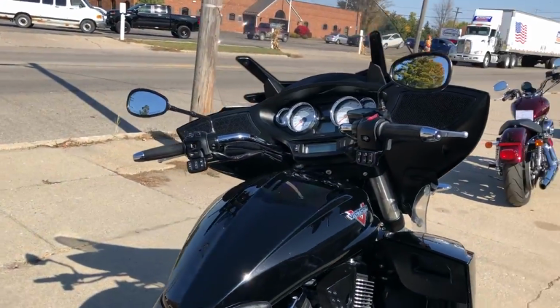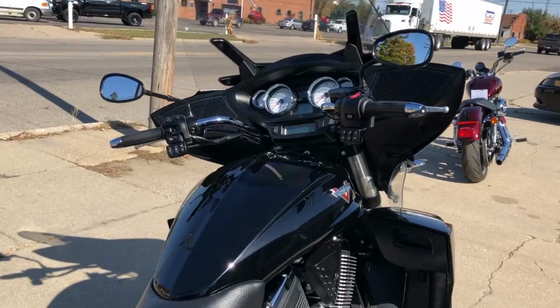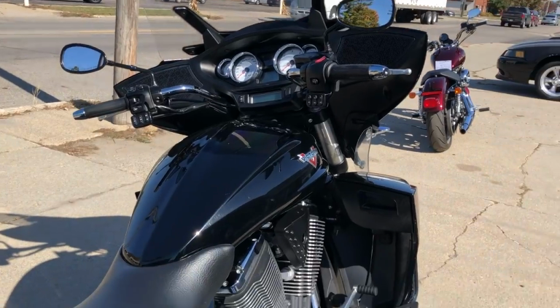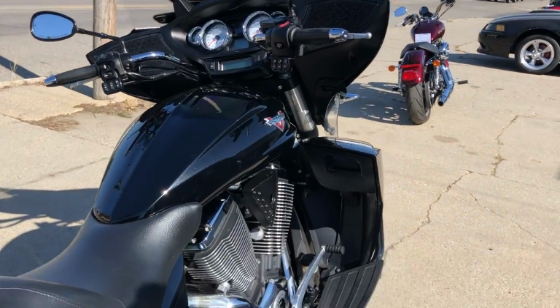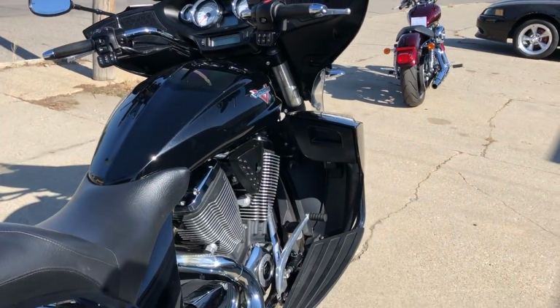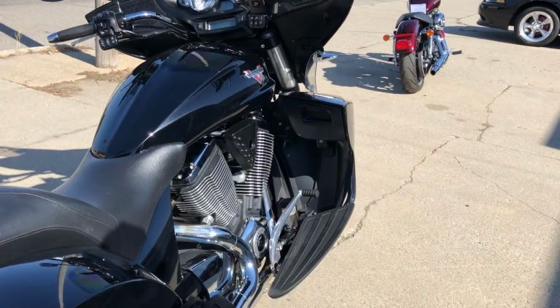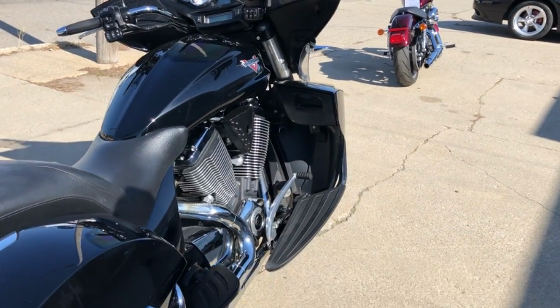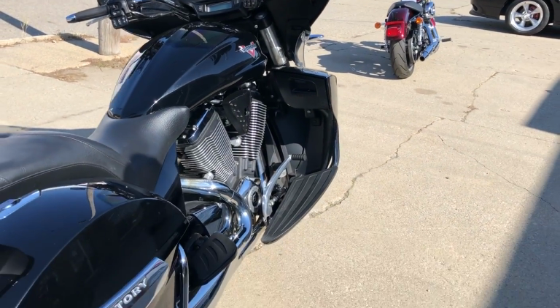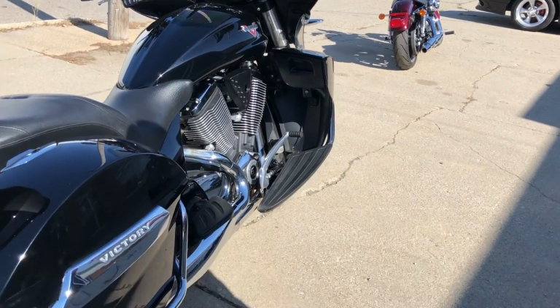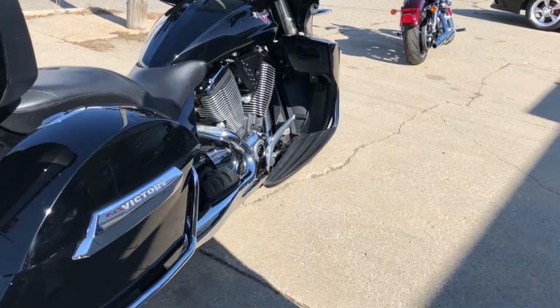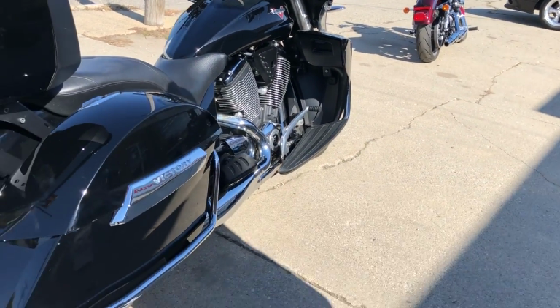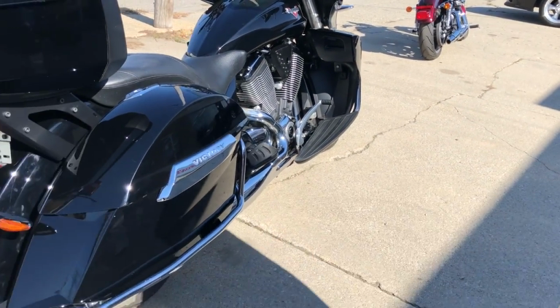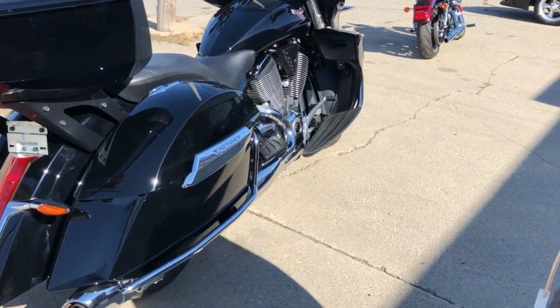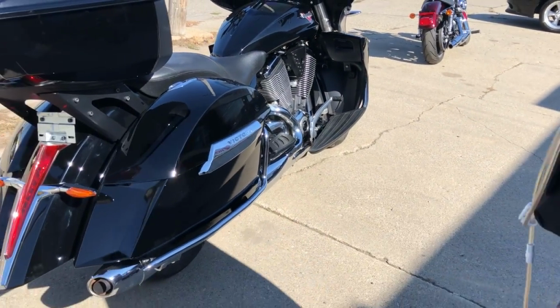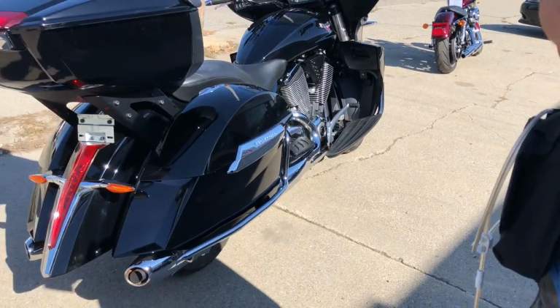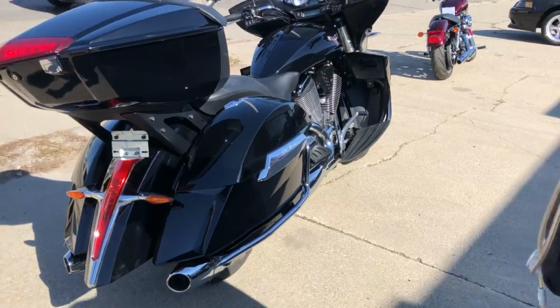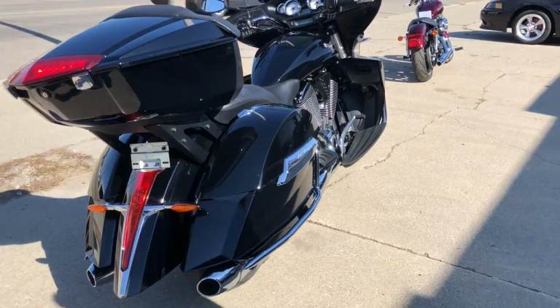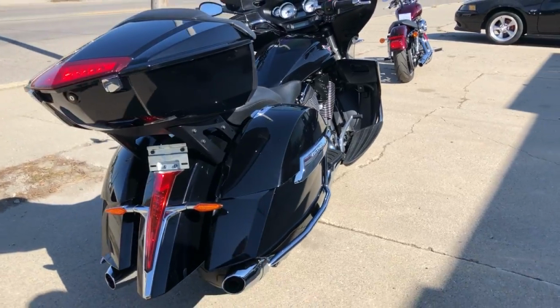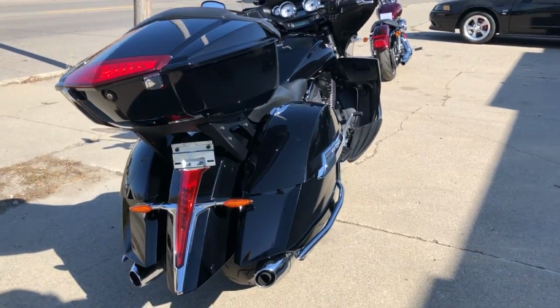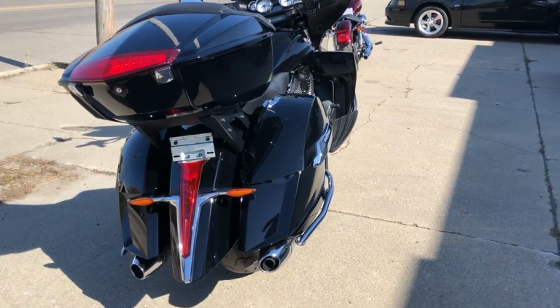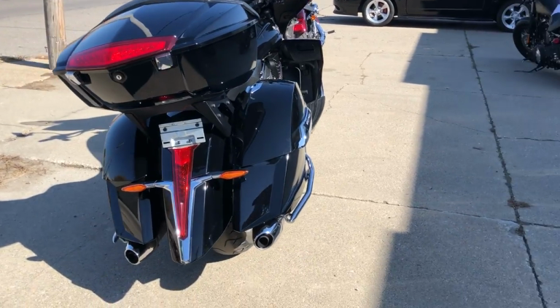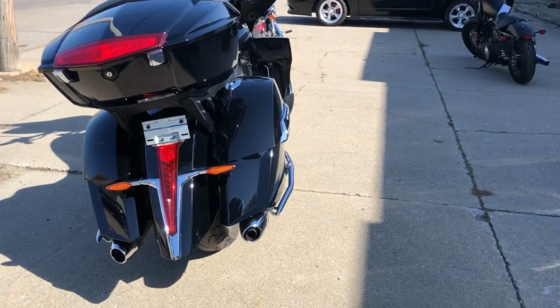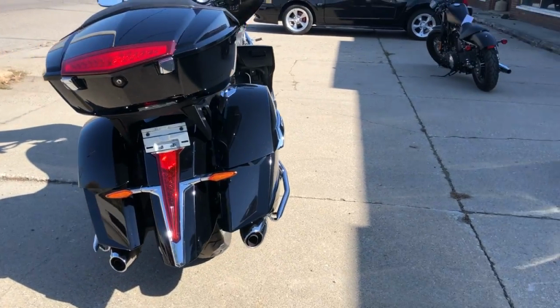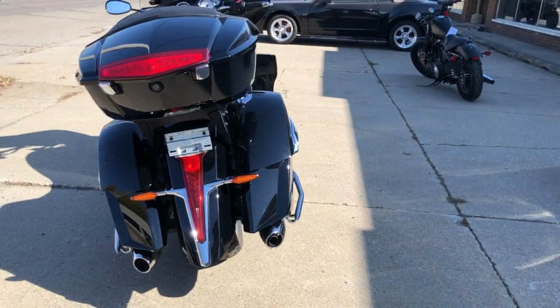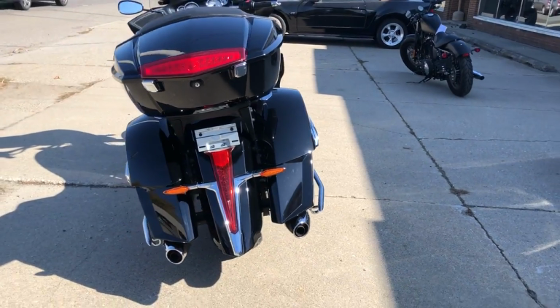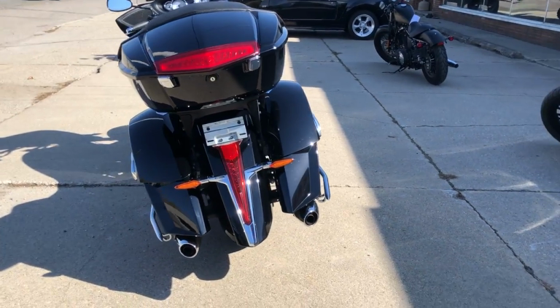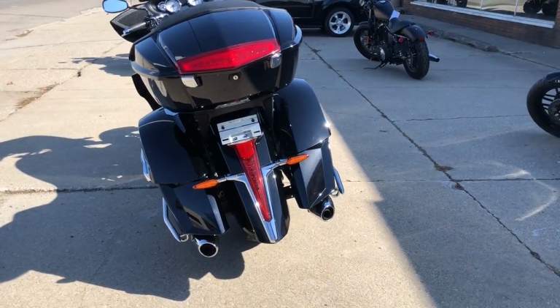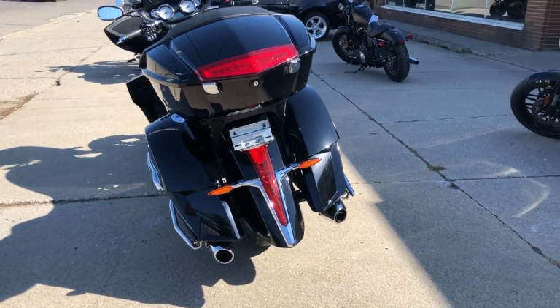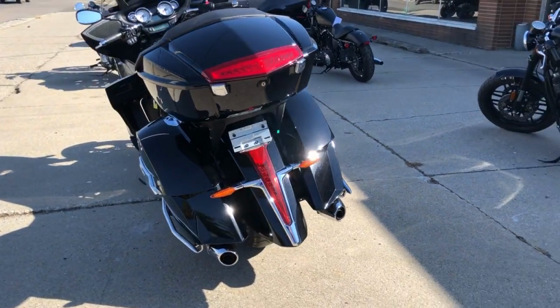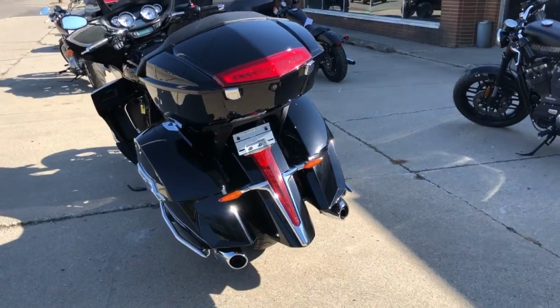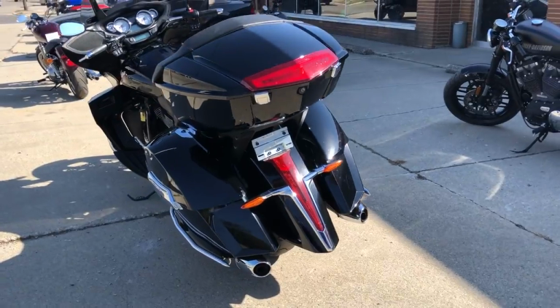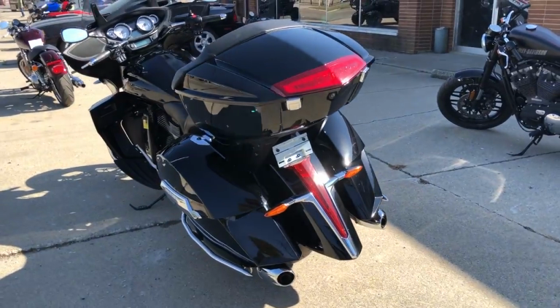This one's got all the options: stereo, core speakers, cruise control, heated grips and more. It's got a 106 cubic inch motor that runs strong — almost as strong as that Crown Vista that just went by.